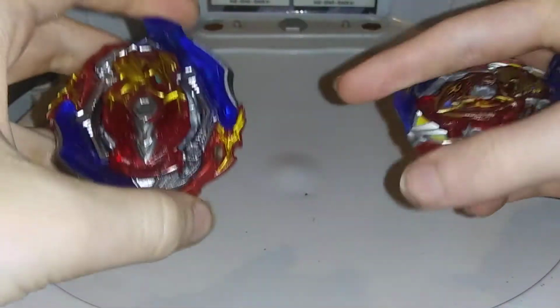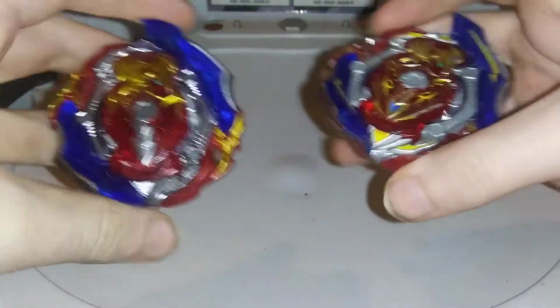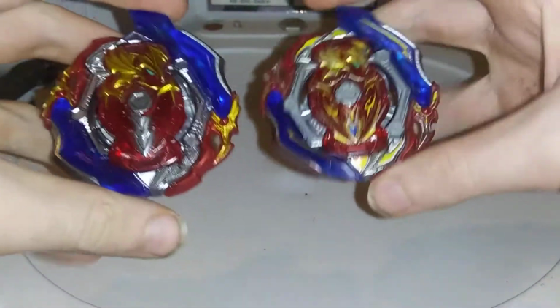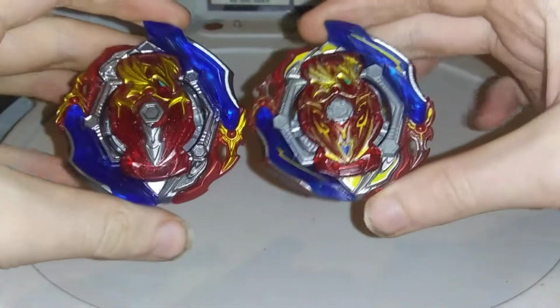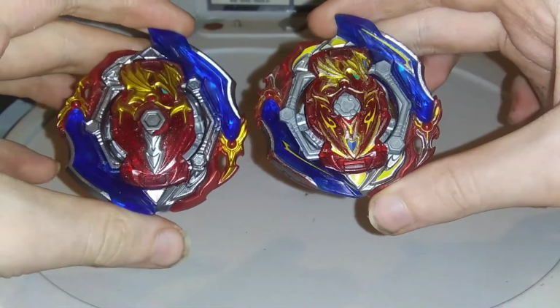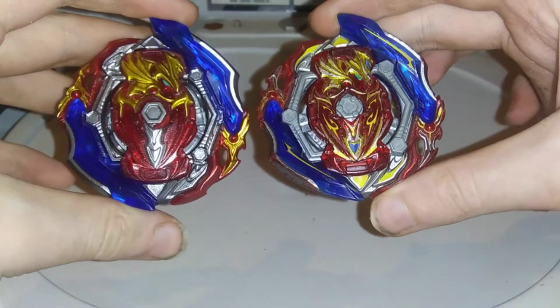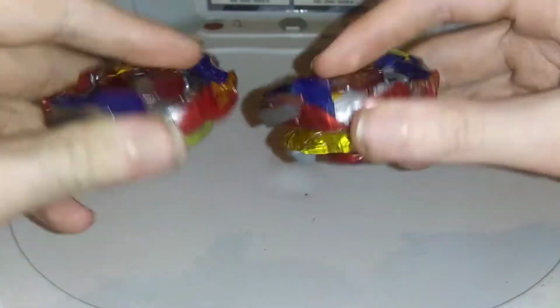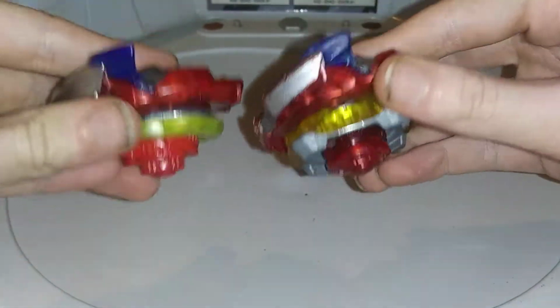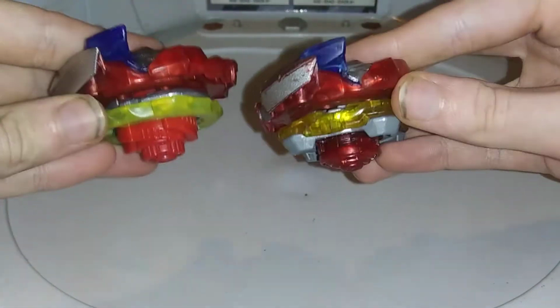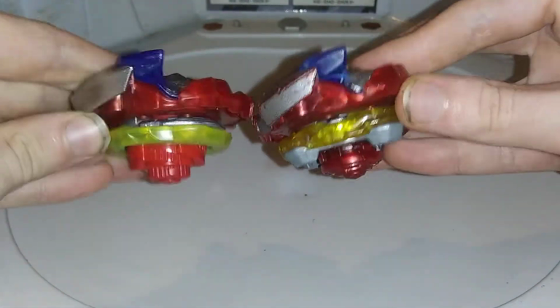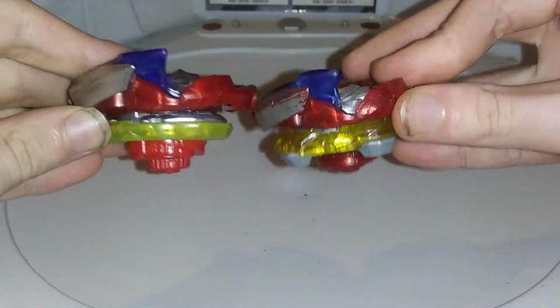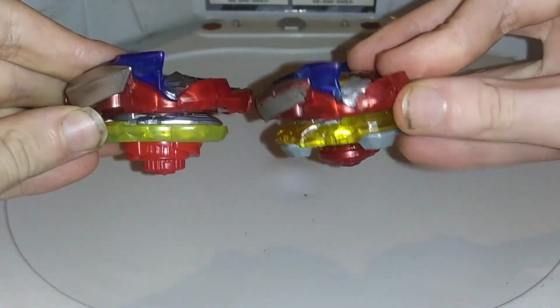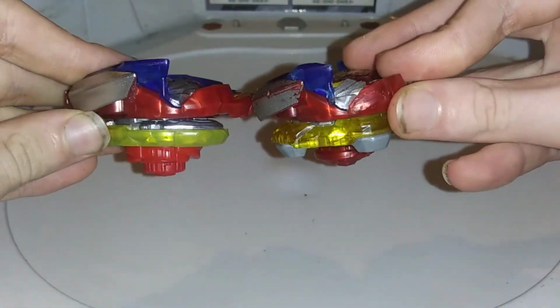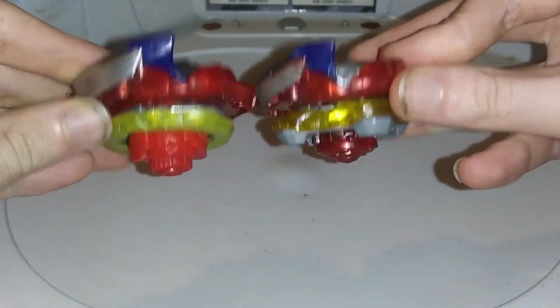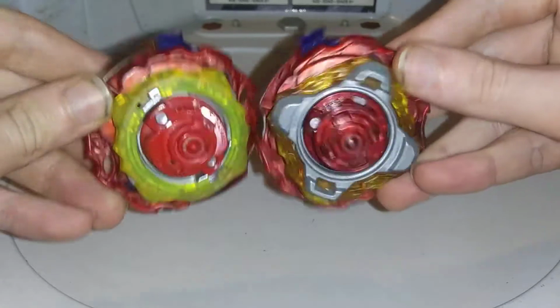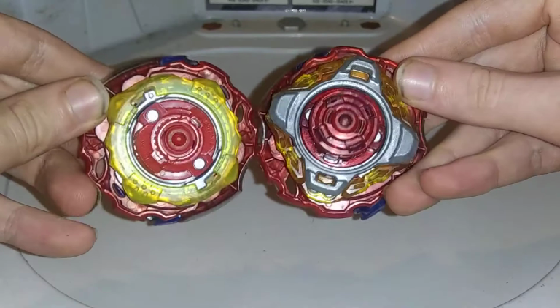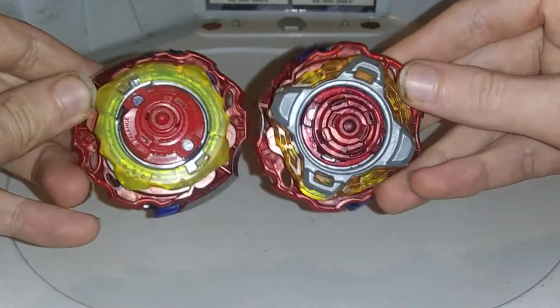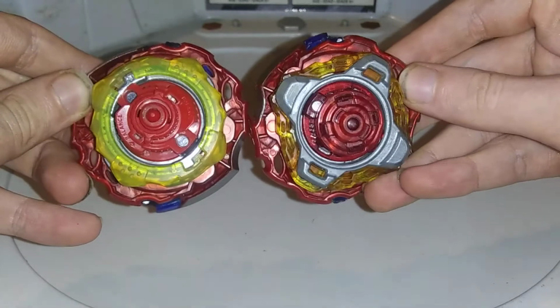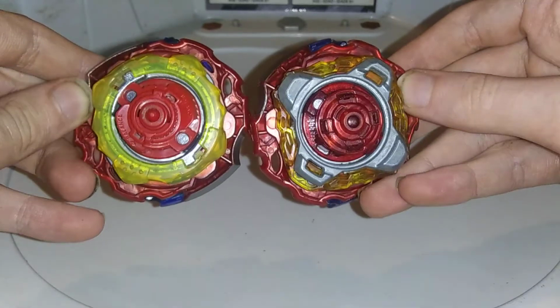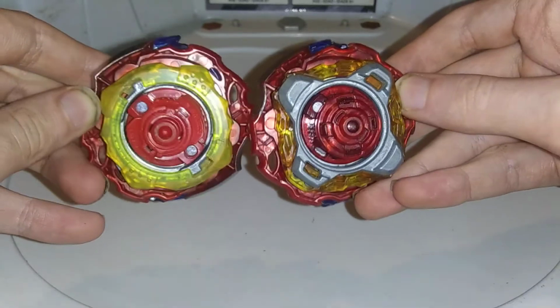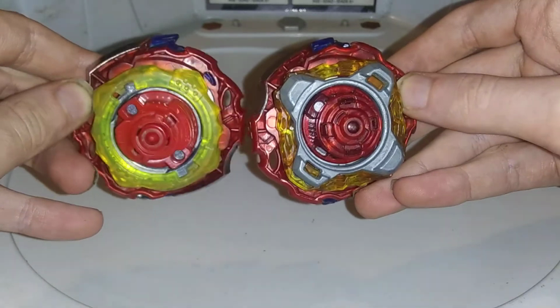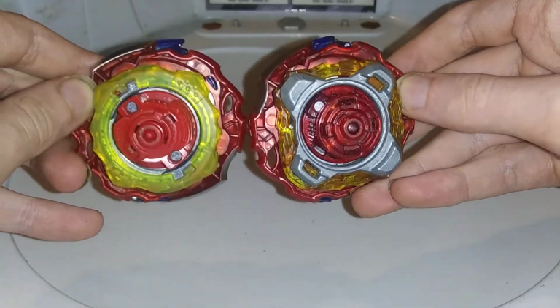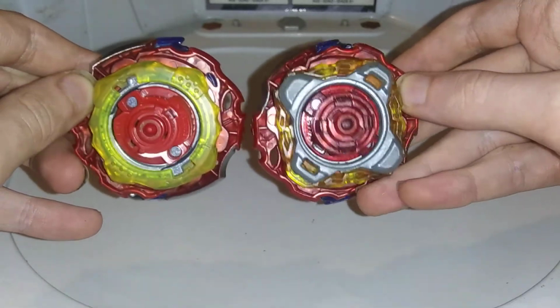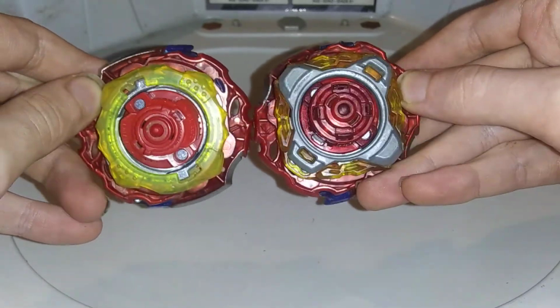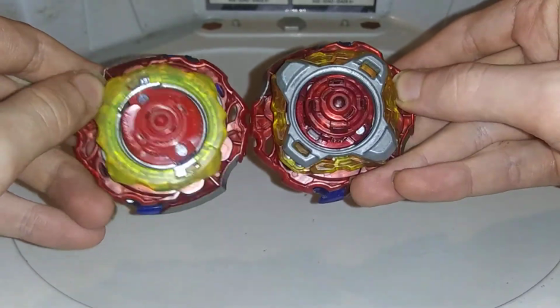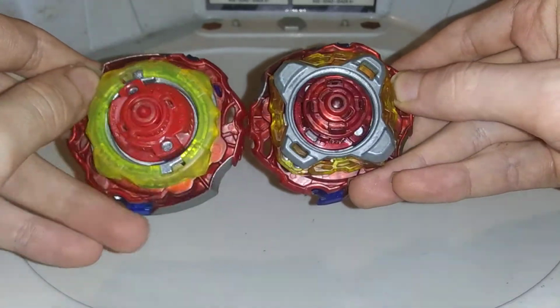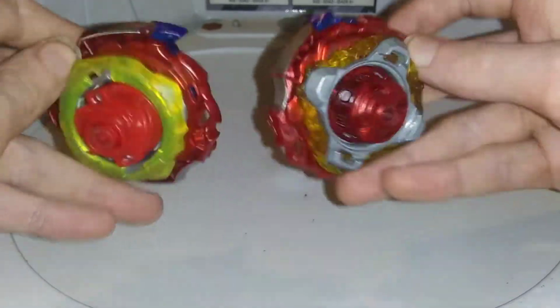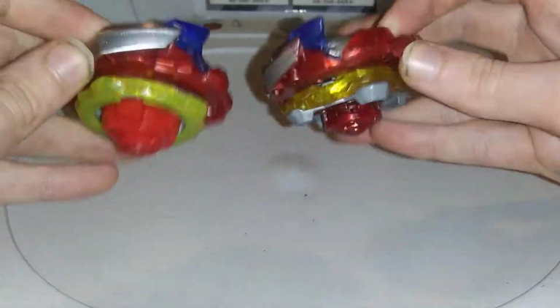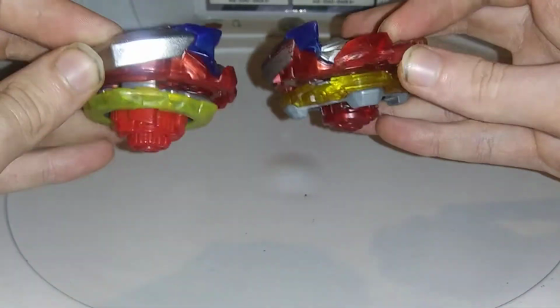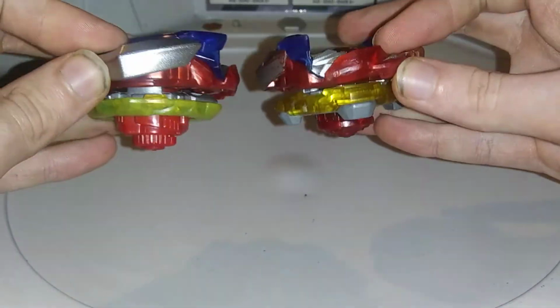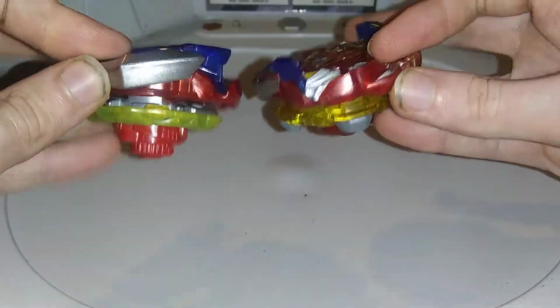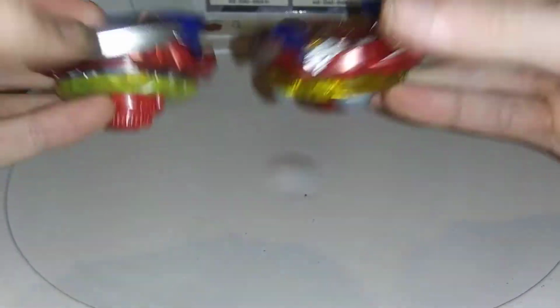Now let me get the Takara to compare them. This is Hasbro, this is Takara. I tried my best to get it as the same as possible, so this is what I have done.